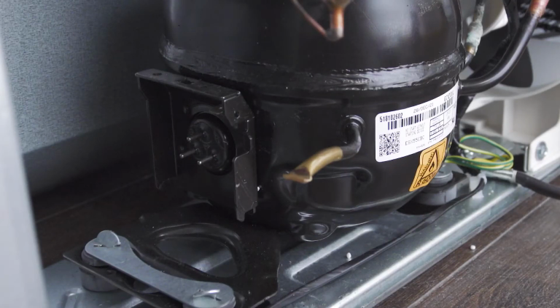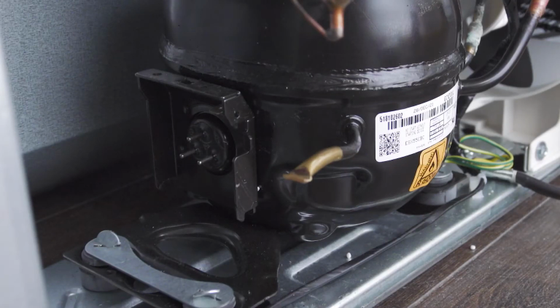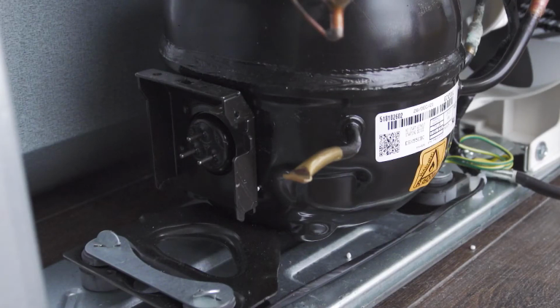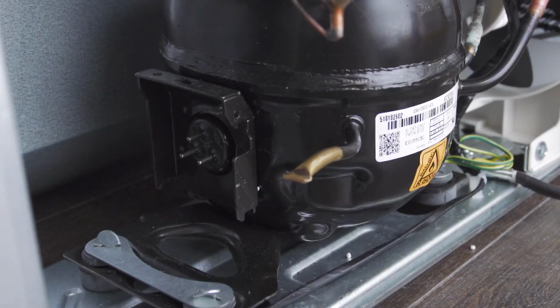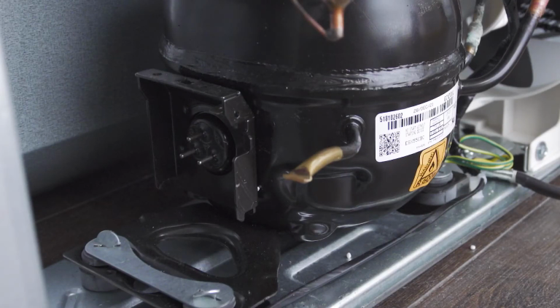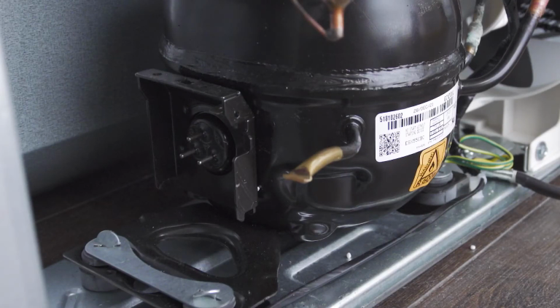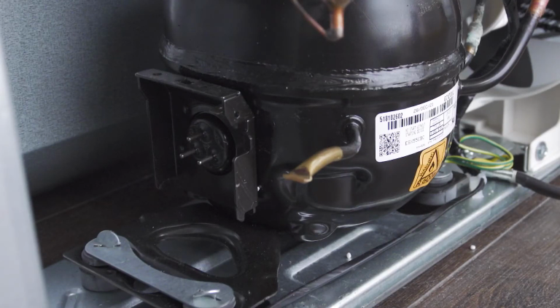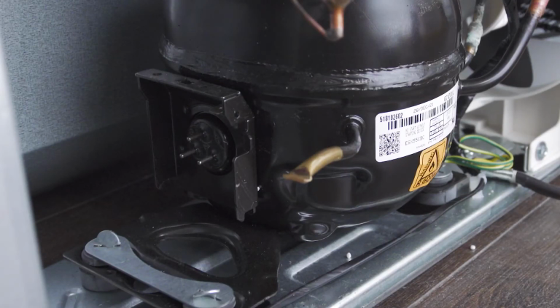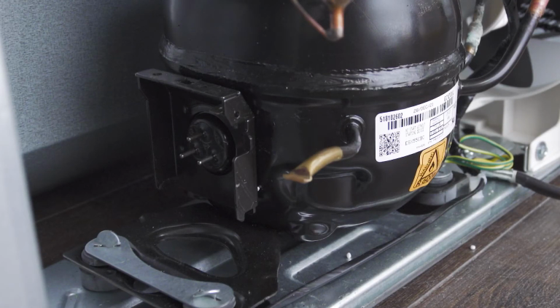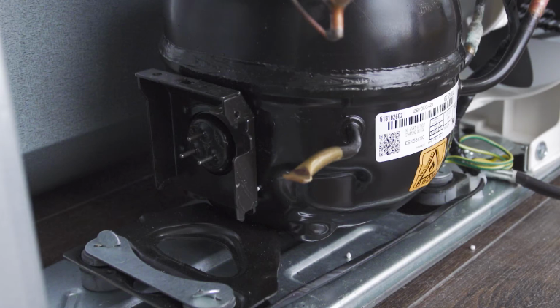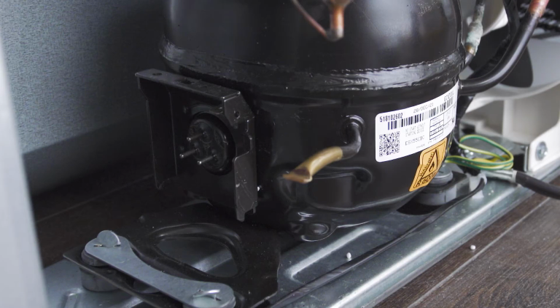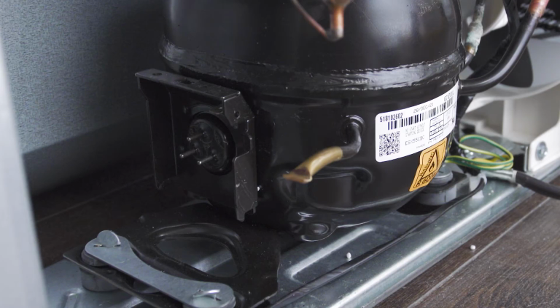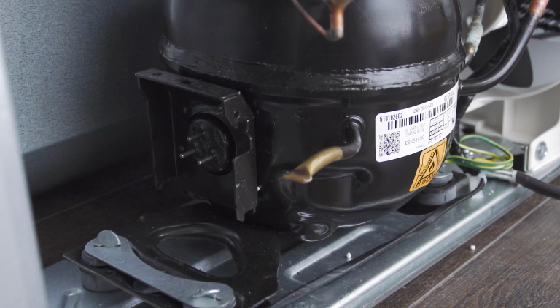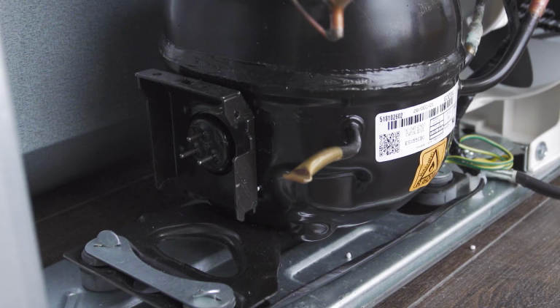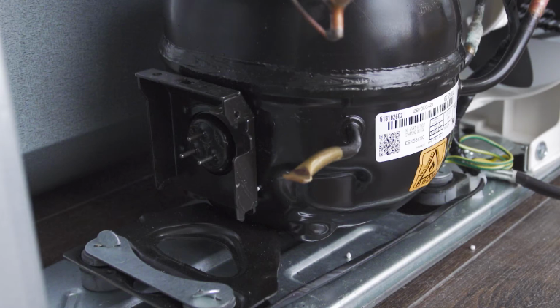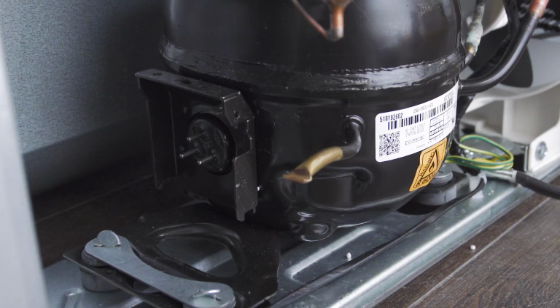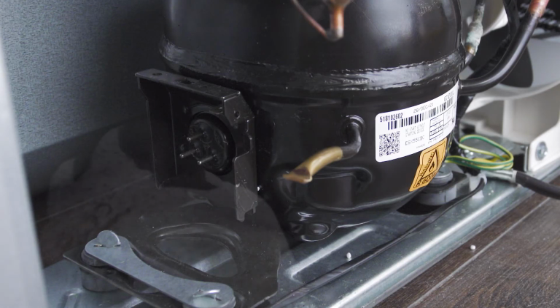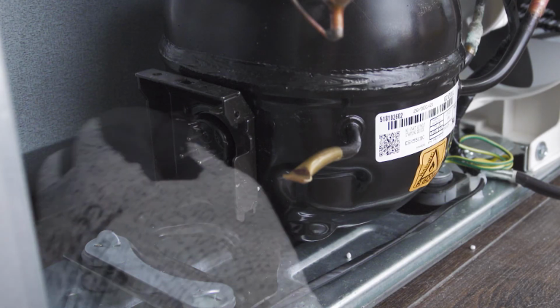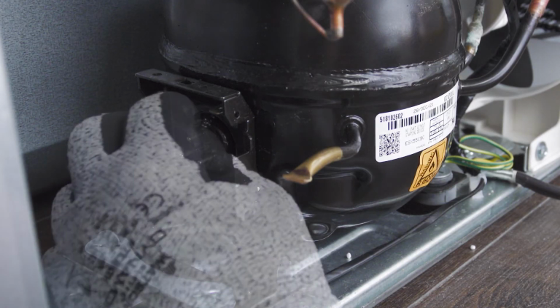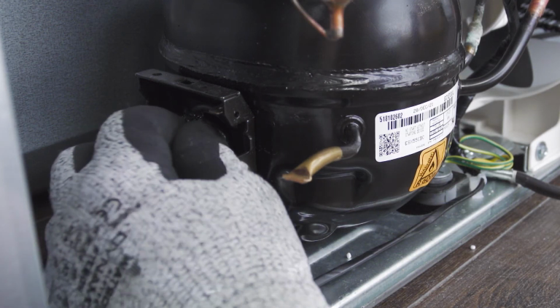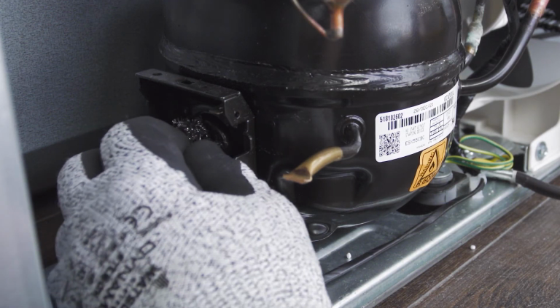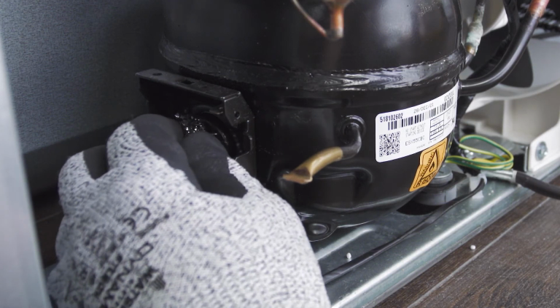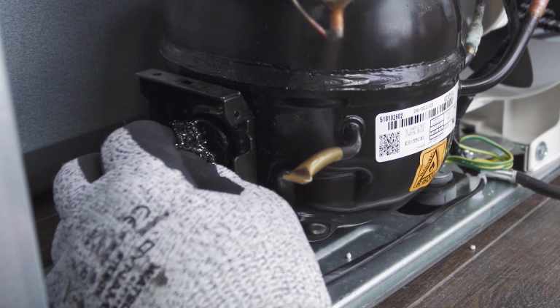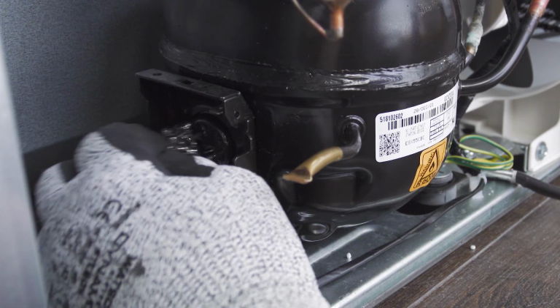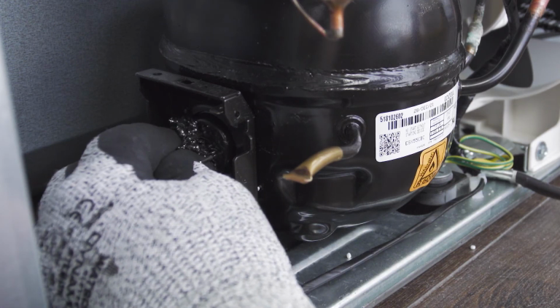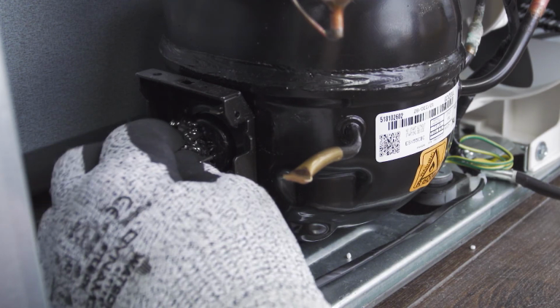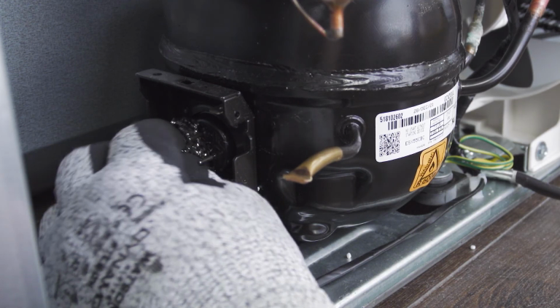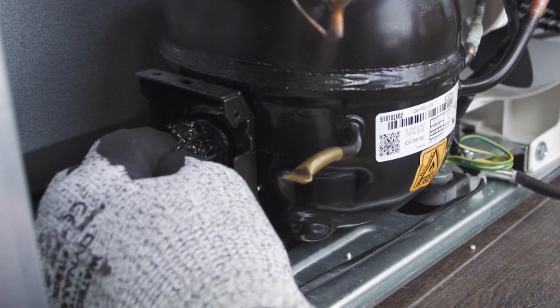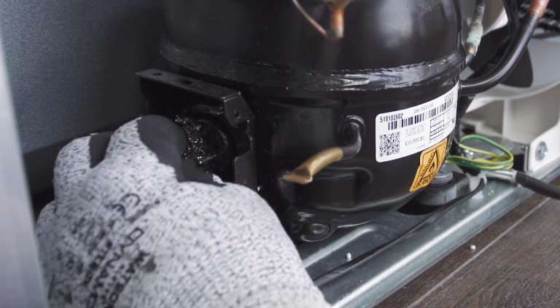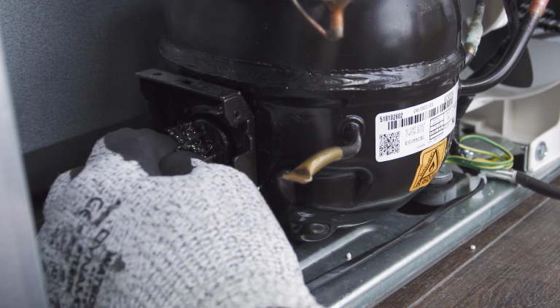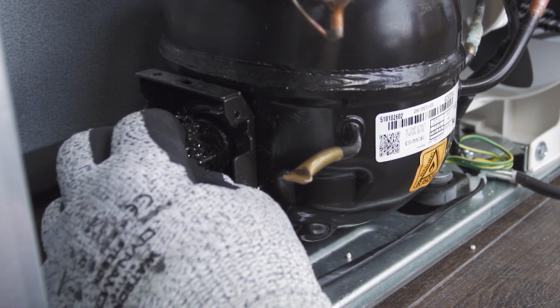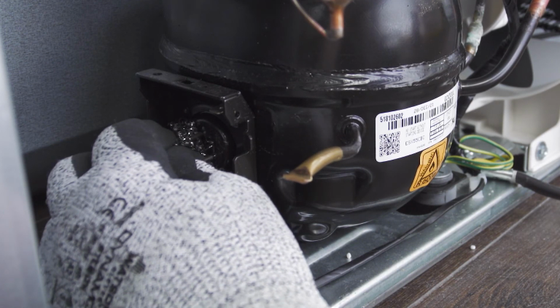Another thing to check is if the terminals are blackened with carbon, as this may prevent a good connection with the starter. You can use steel wool, an emery cloth, or sandpaper to clean the terminals.